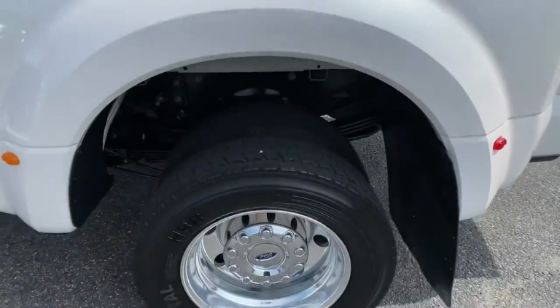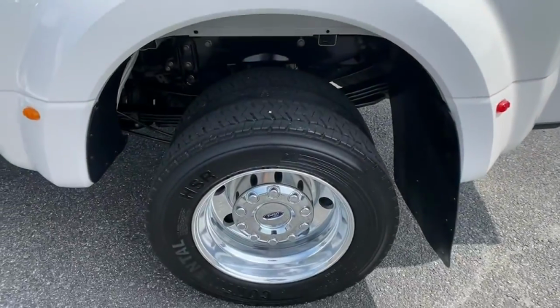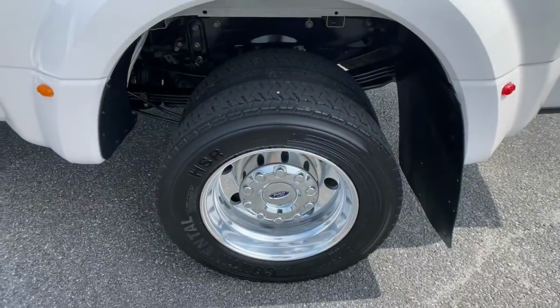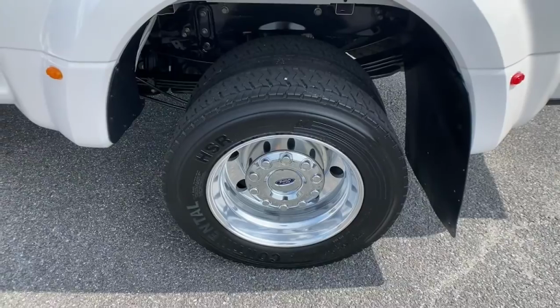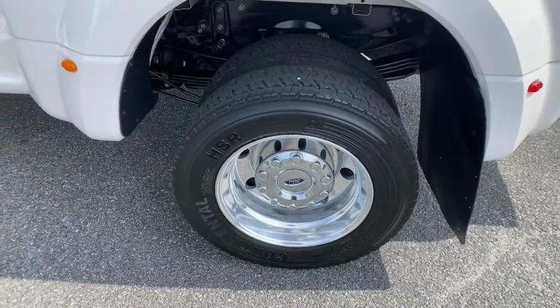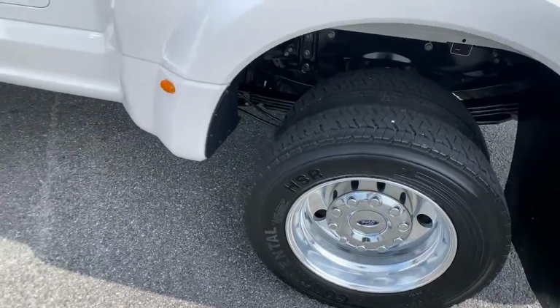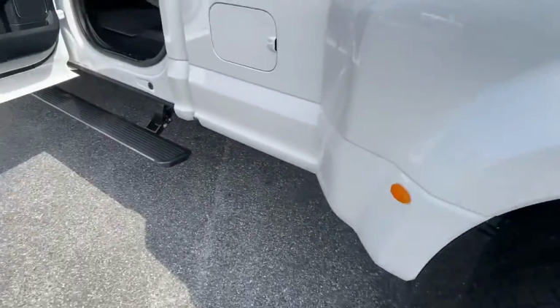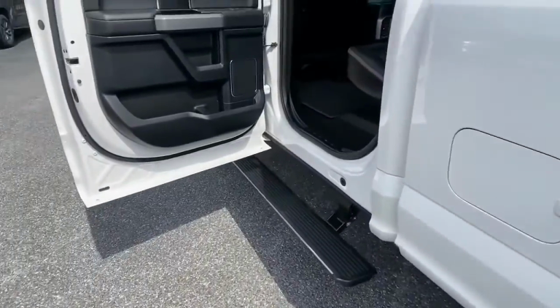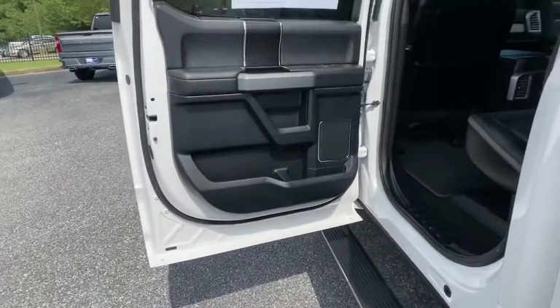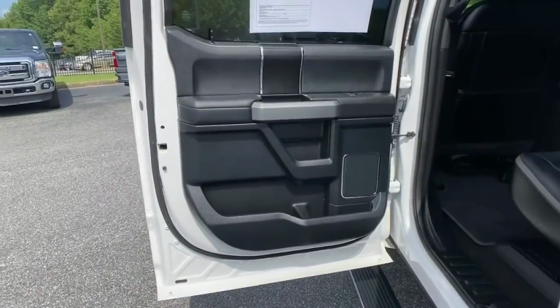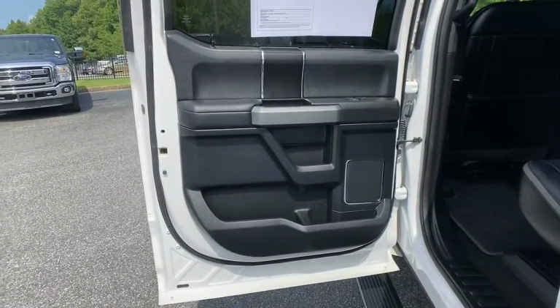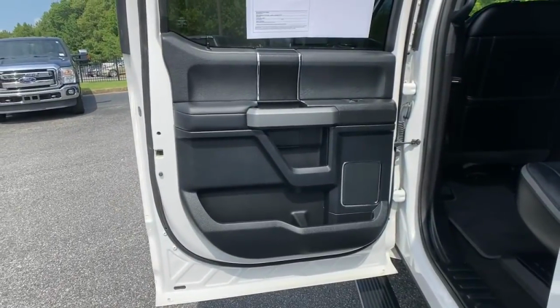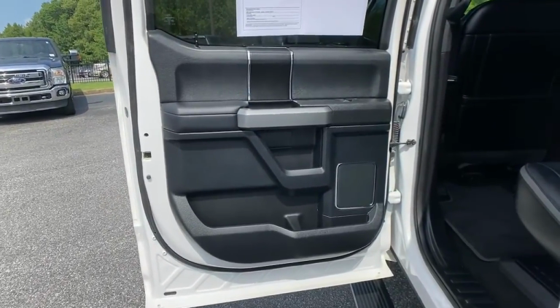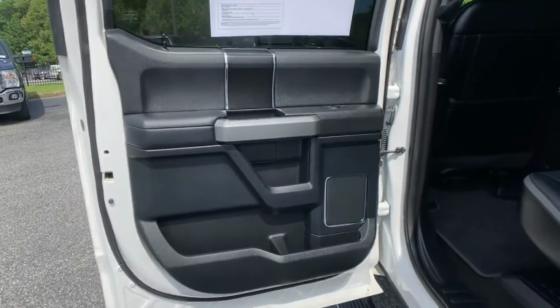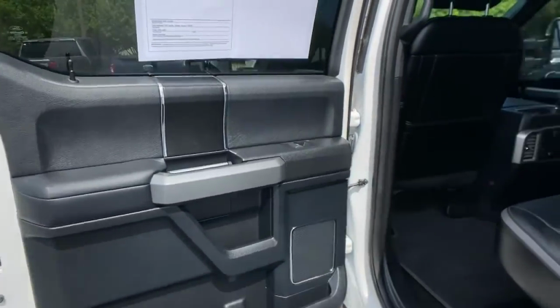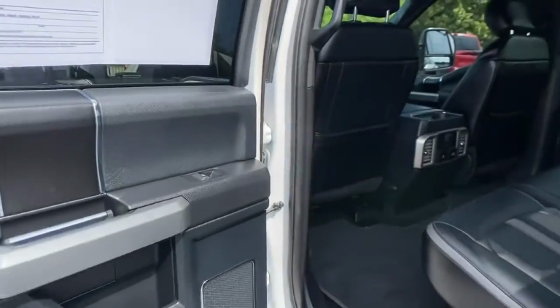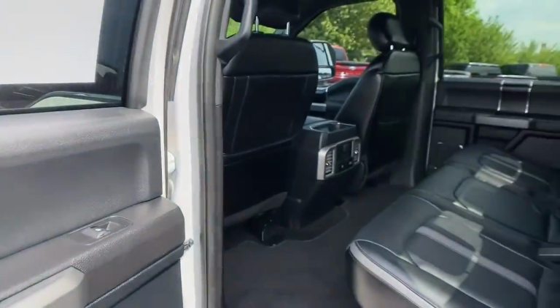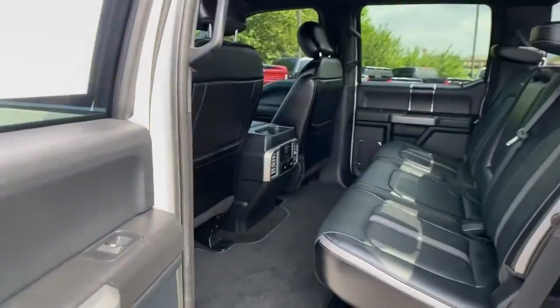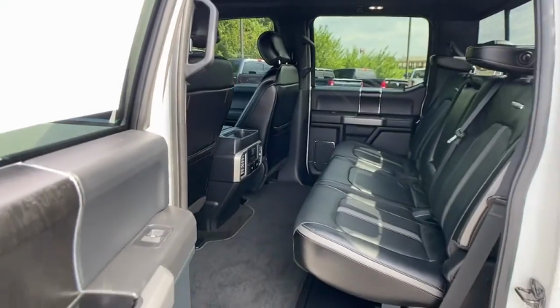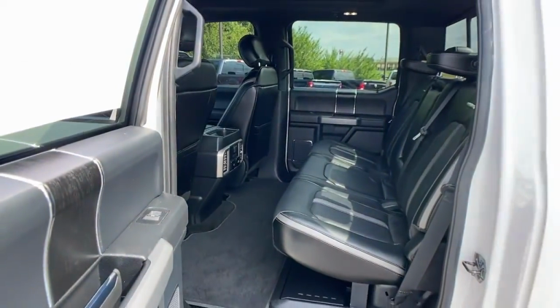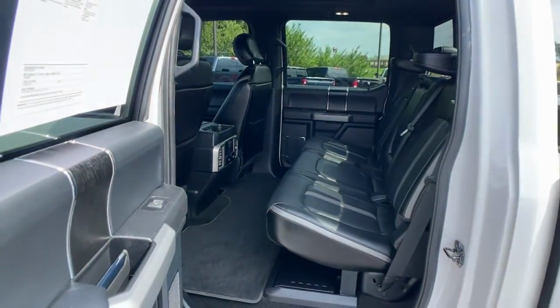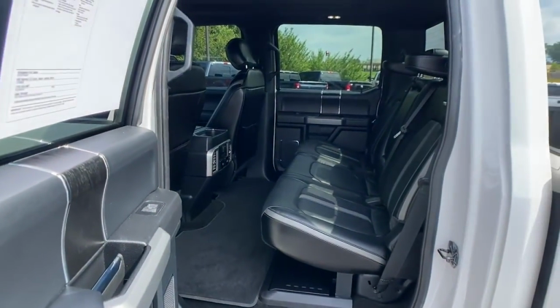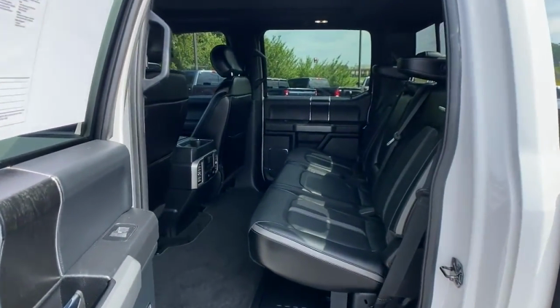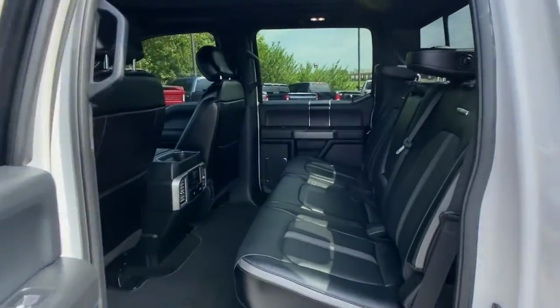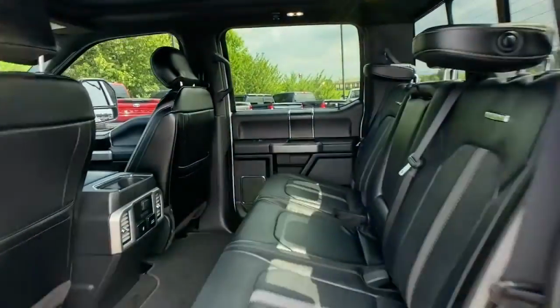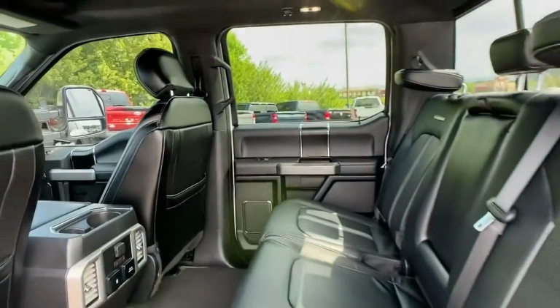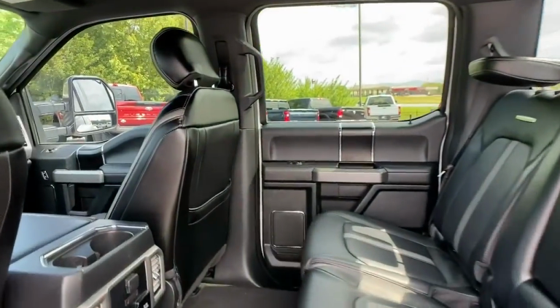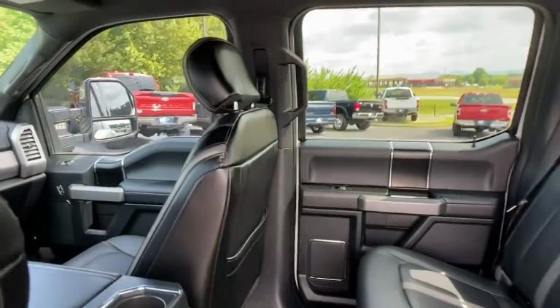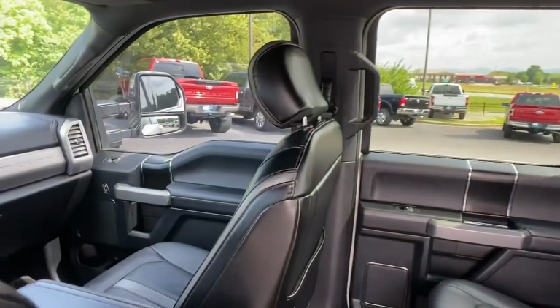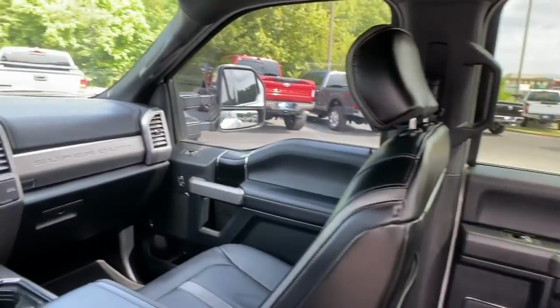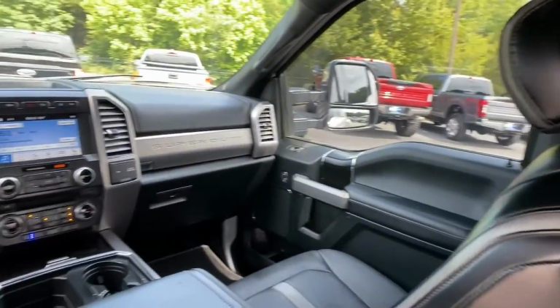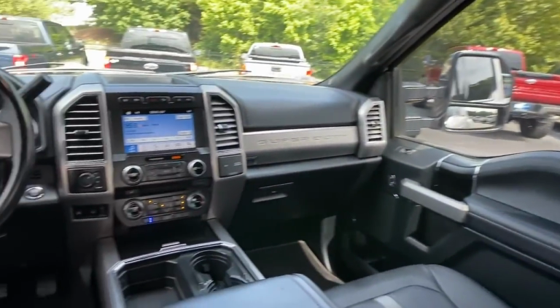Astoundingly strong, yet surprisingly comfortable — that's the F-450. See for yourself when you take it out for a test drive. Our professional staff looks forward to giving you excellent service.